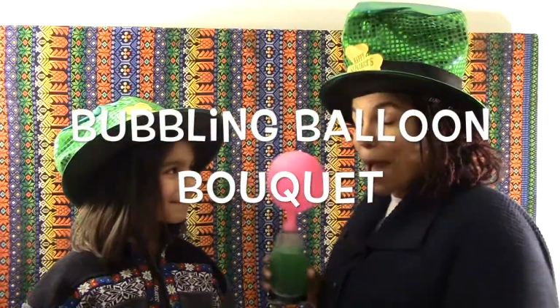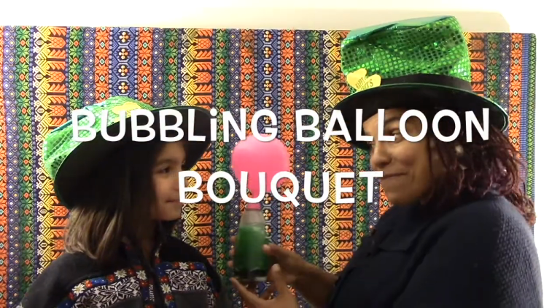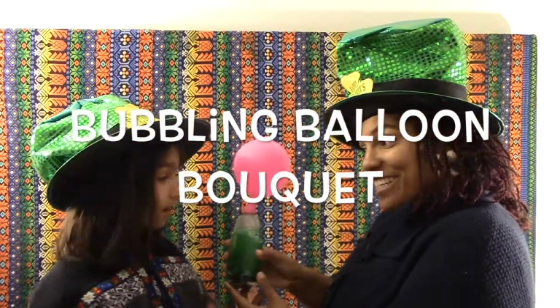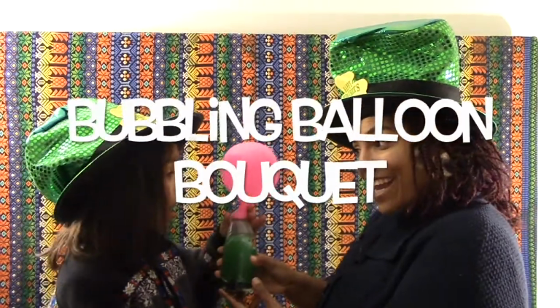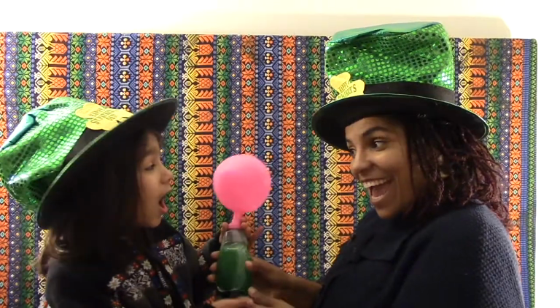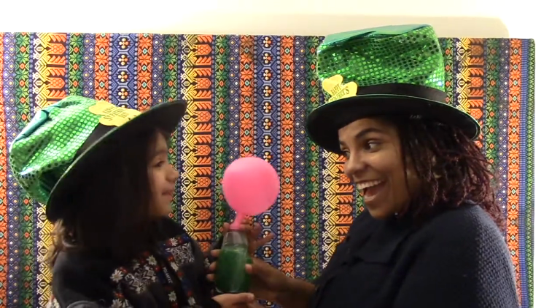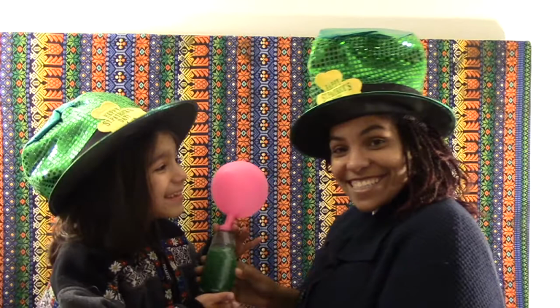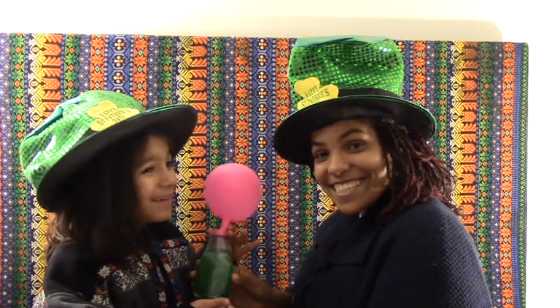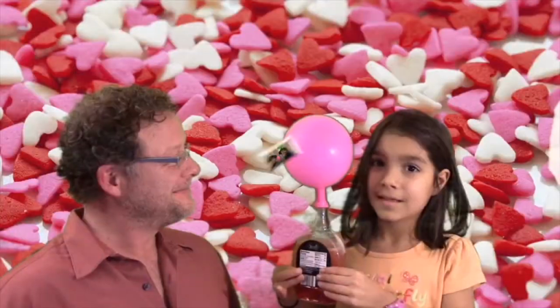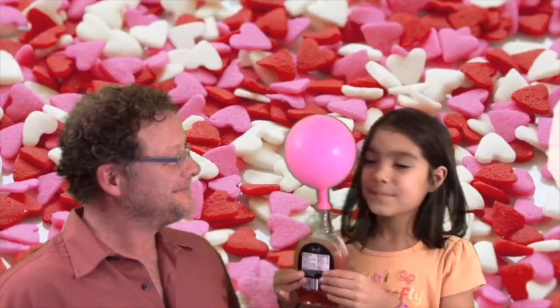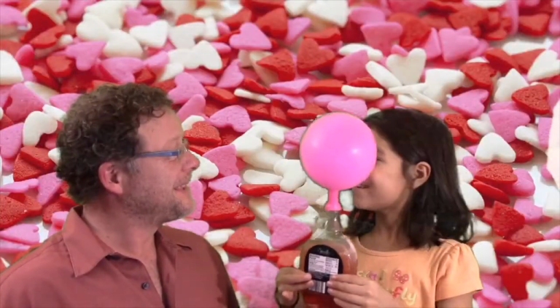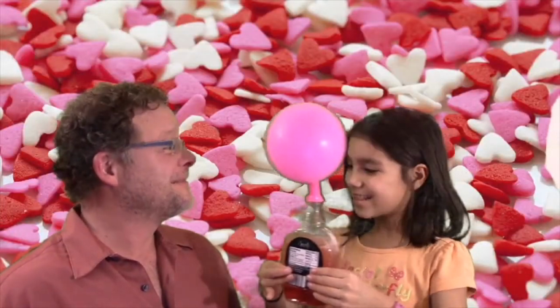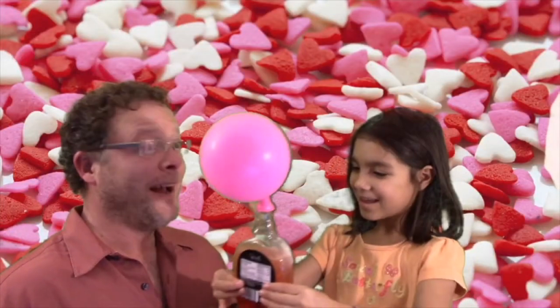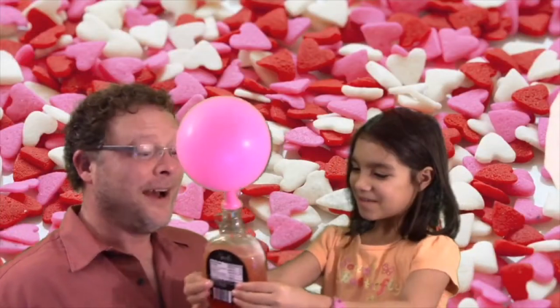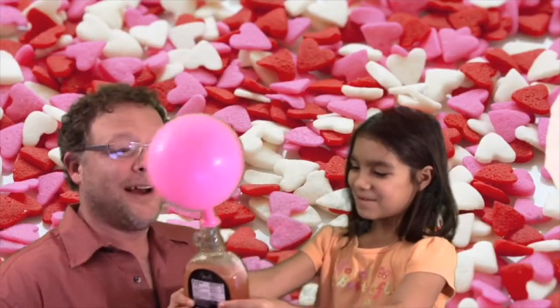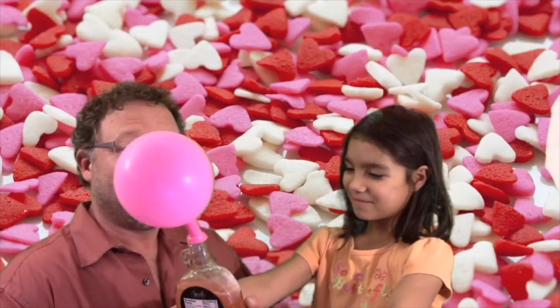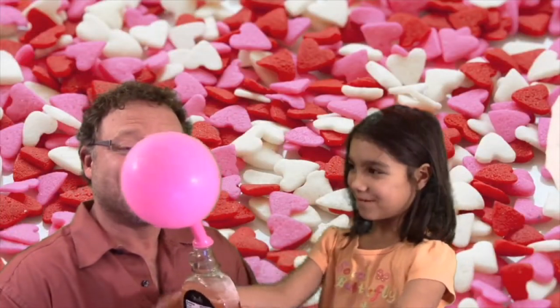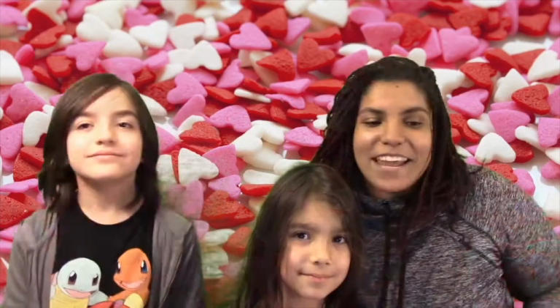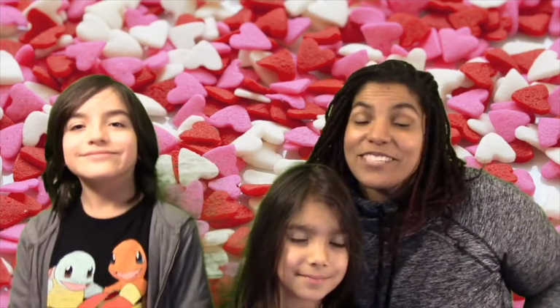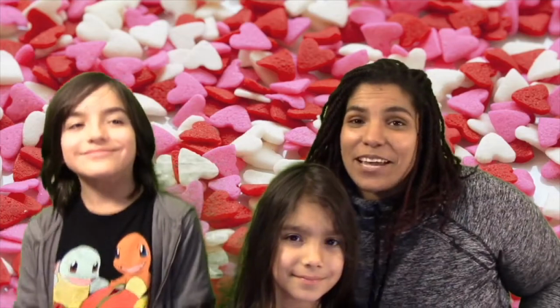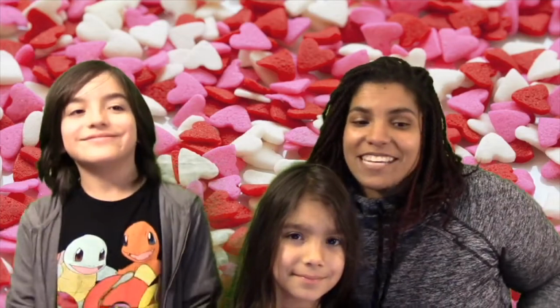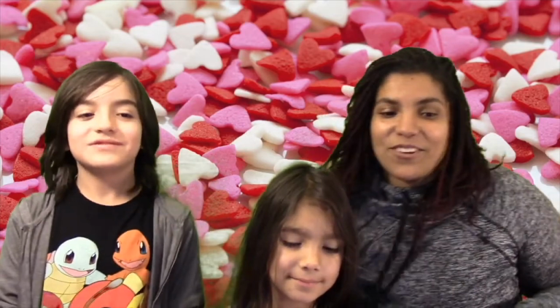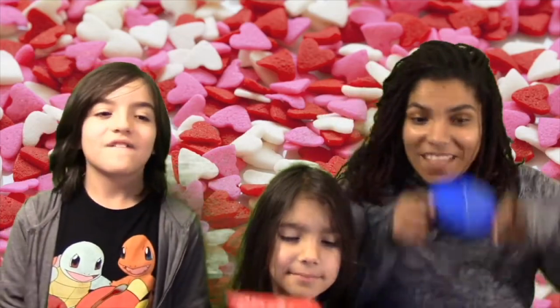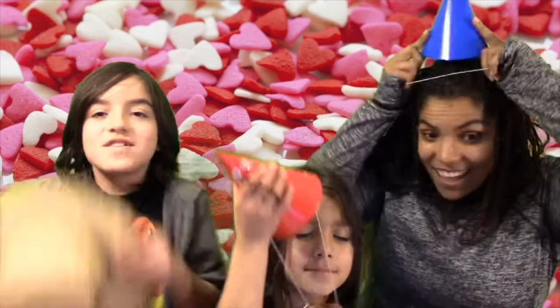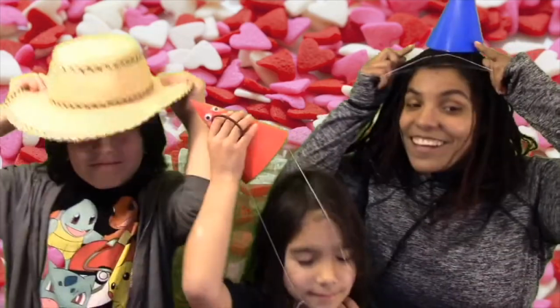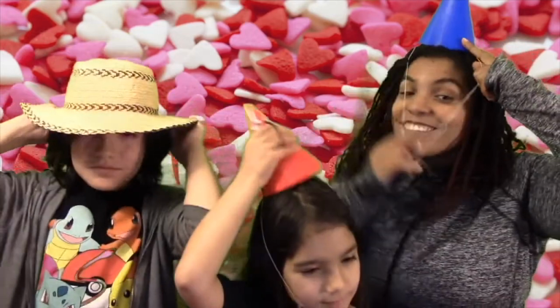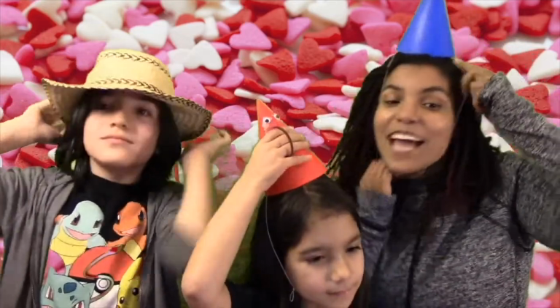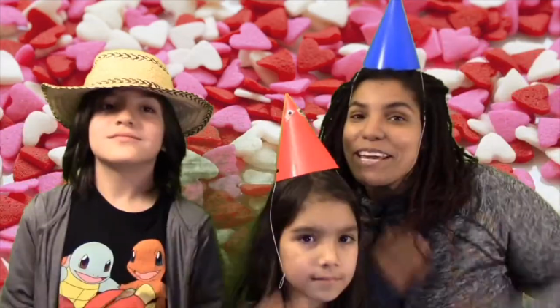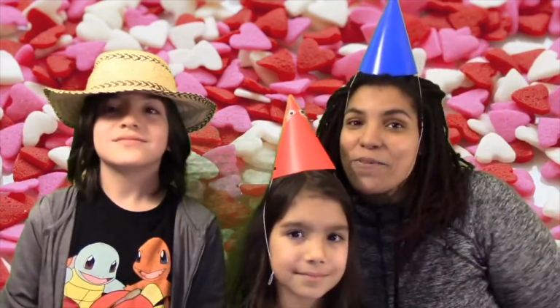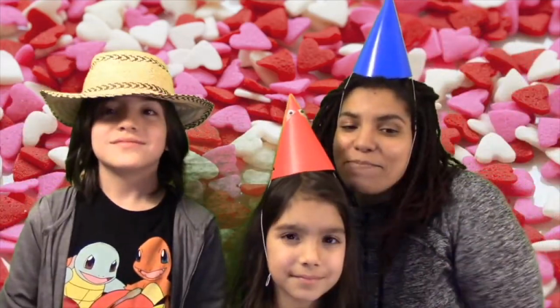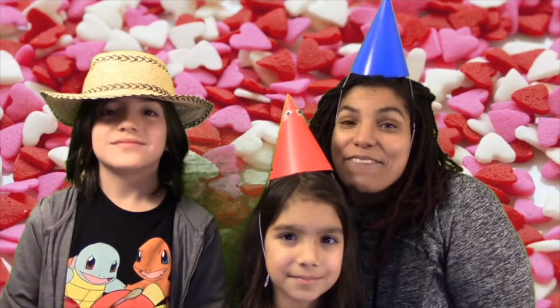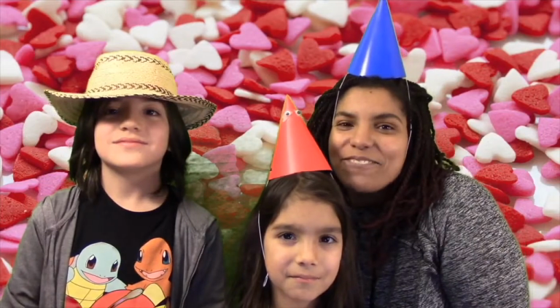Happy St. Patrick's Day! Thank you! Happy Valentine's Day! You make my heart bubble over. Now it's your turn to get your party hats on and make your own bubbling bouquet for a loved one.